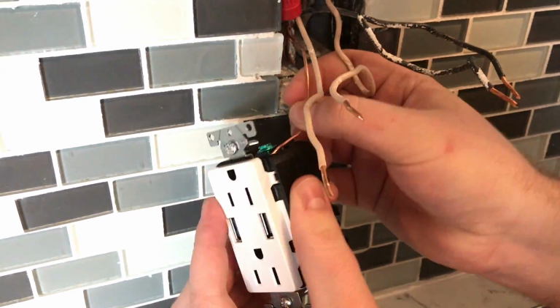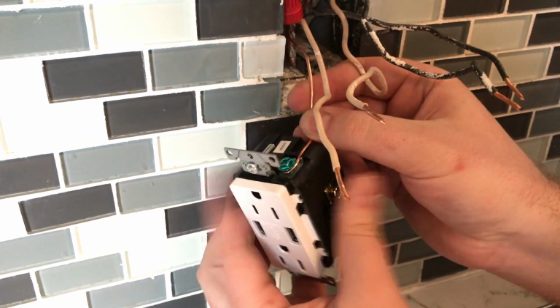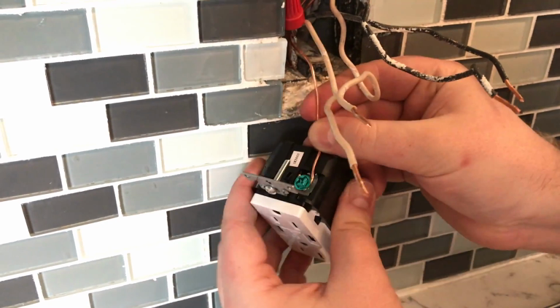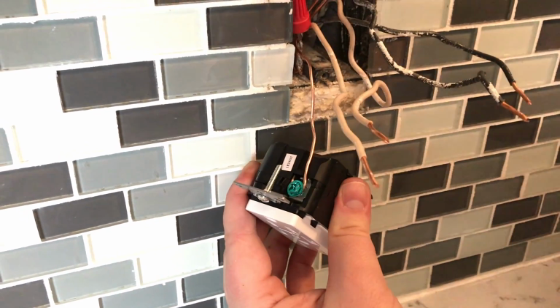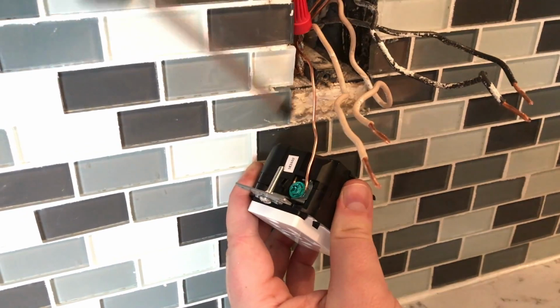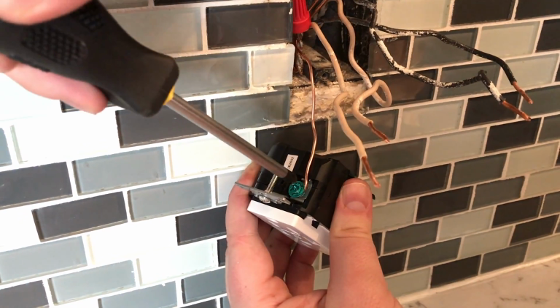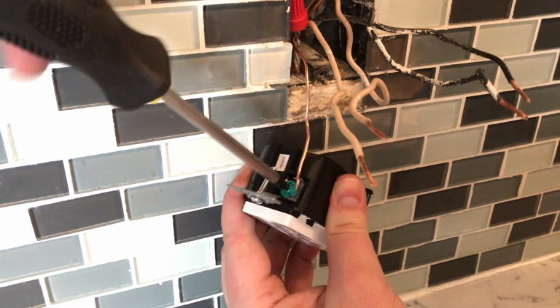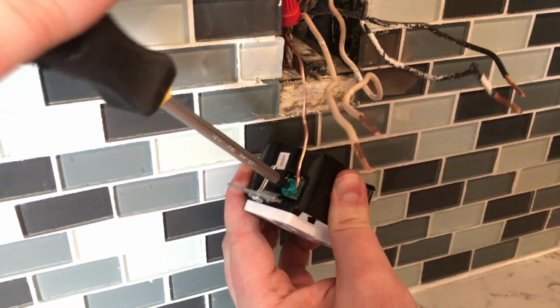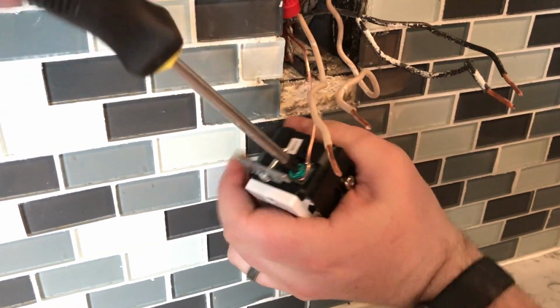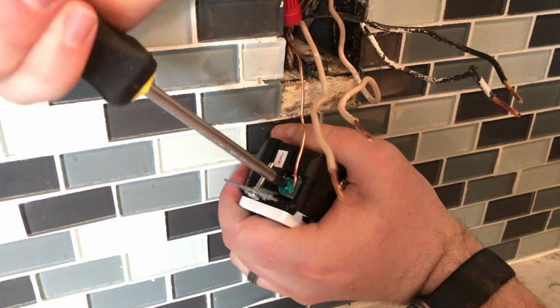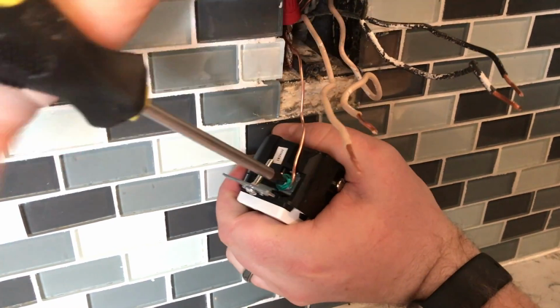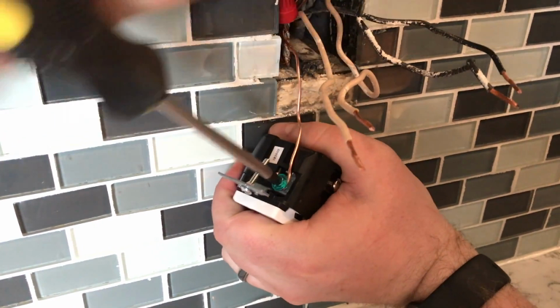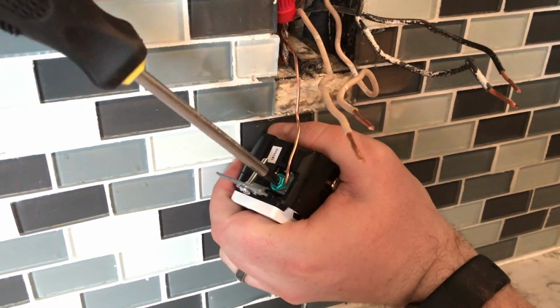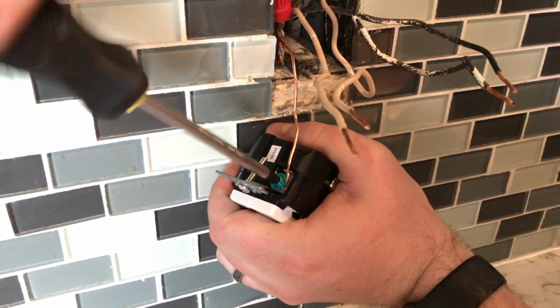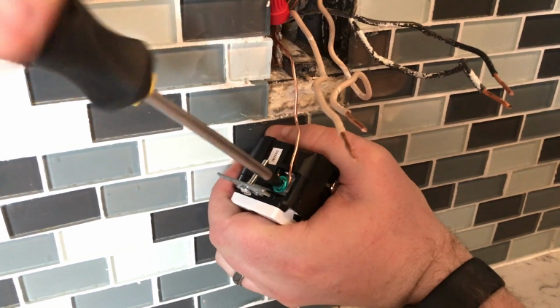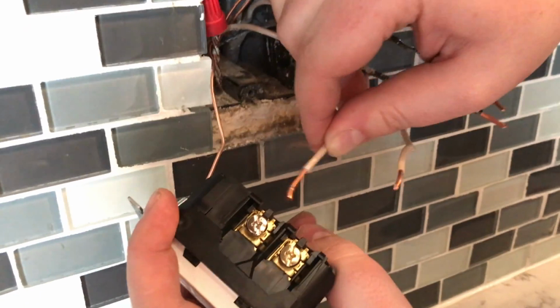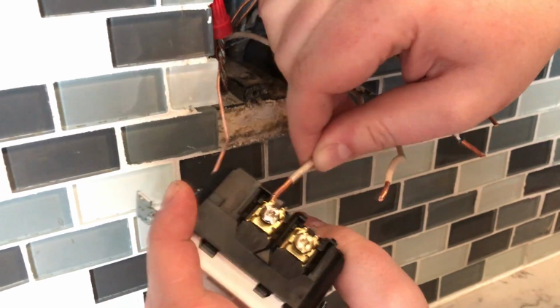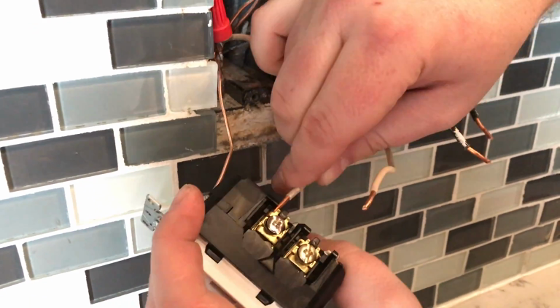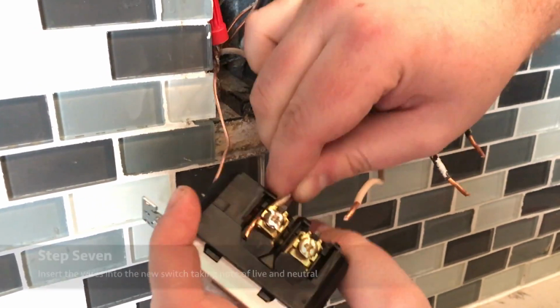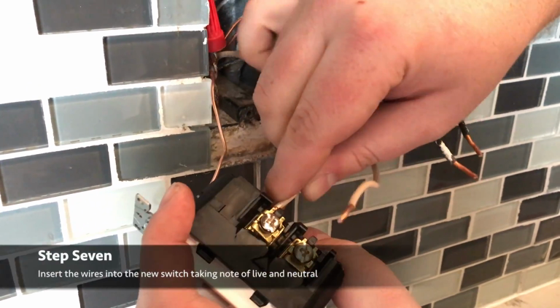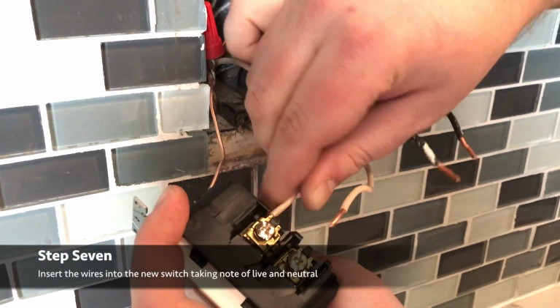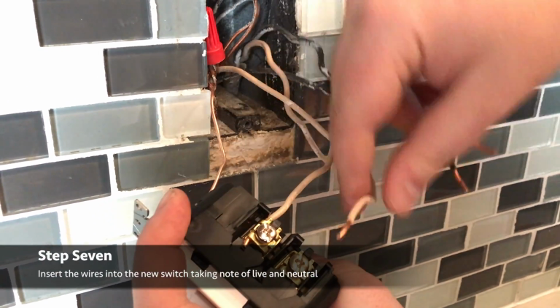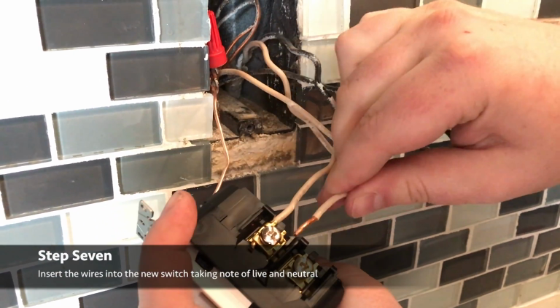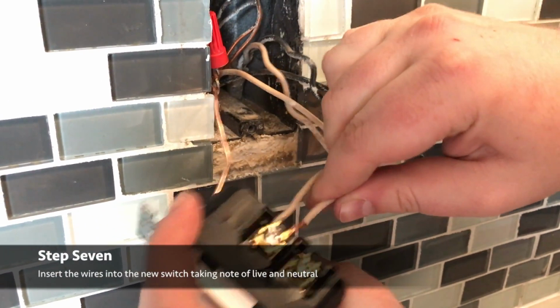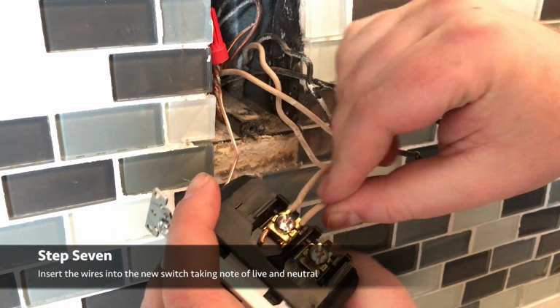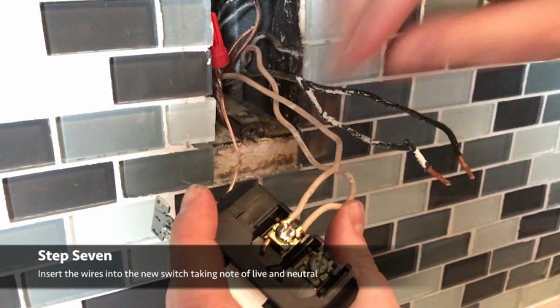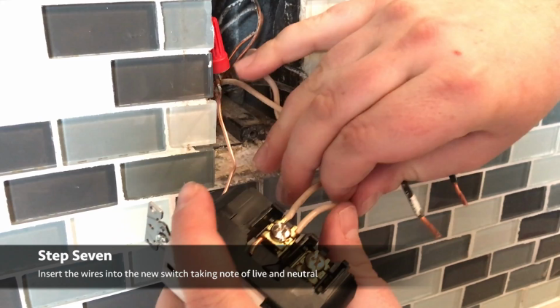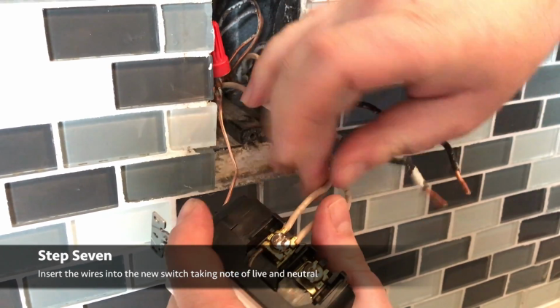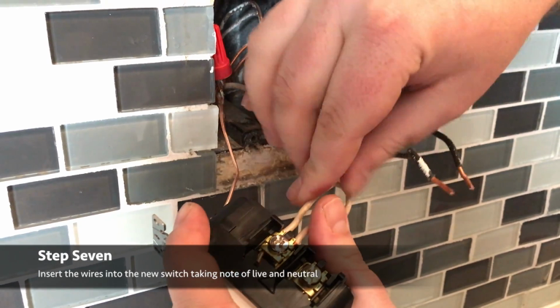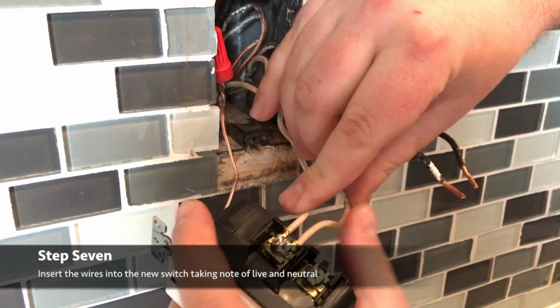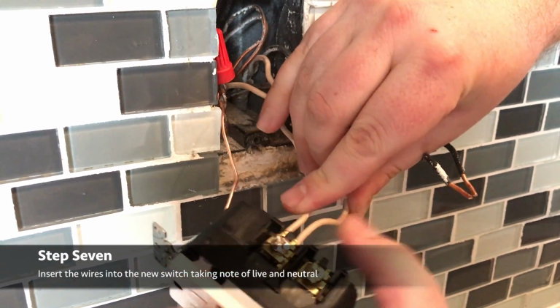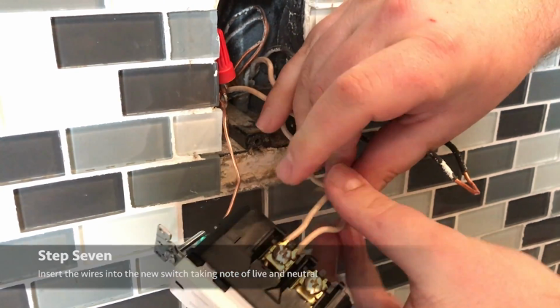Then we're going to reattach our ground wire to the ground screw - it's going to be the green screw on the USB outlet. Screw that back into place and make sure it's really nice and tight. In our case we're going to be sliding these into the small slots on the side of the screw instead of wrapping around the screw, since we have two wires here.